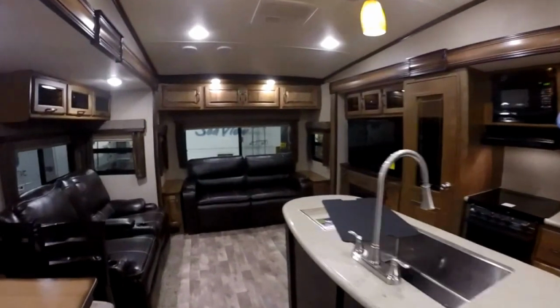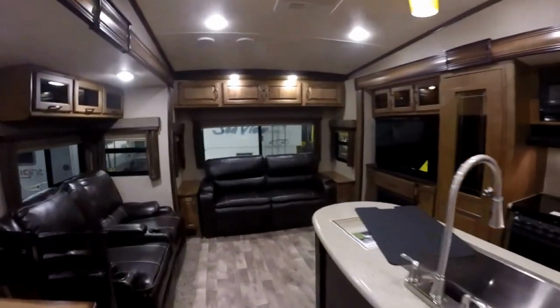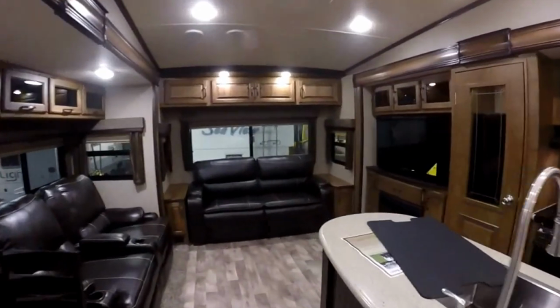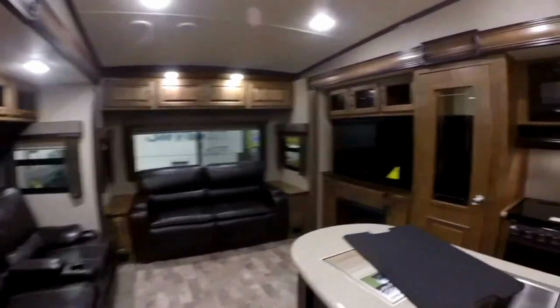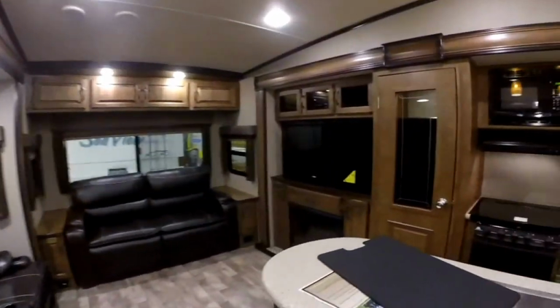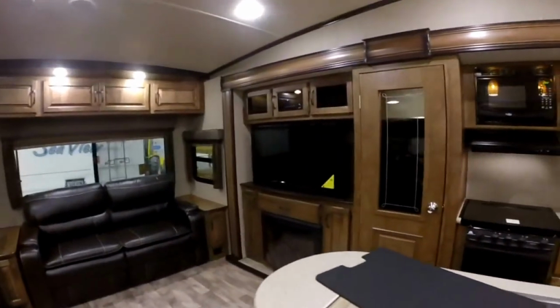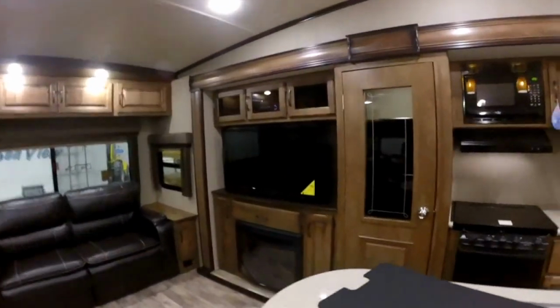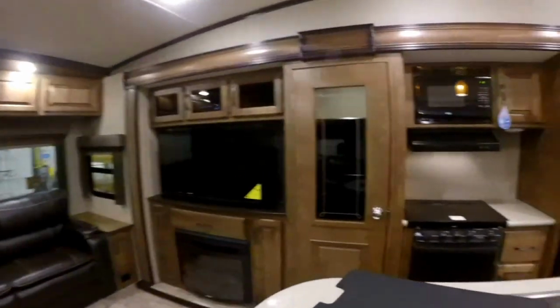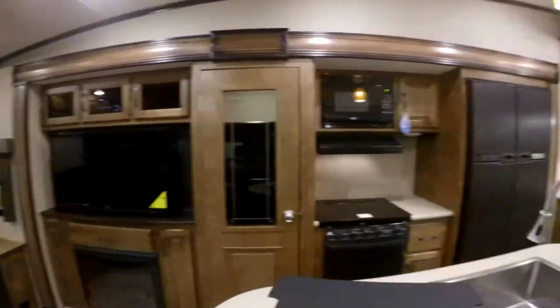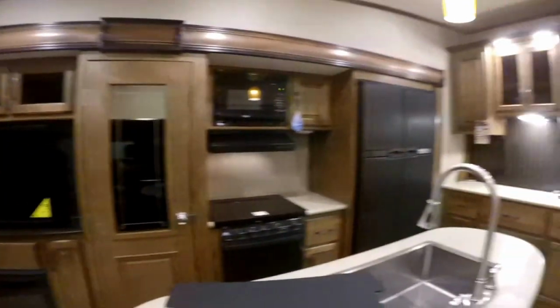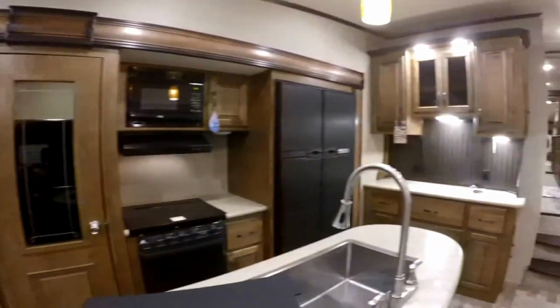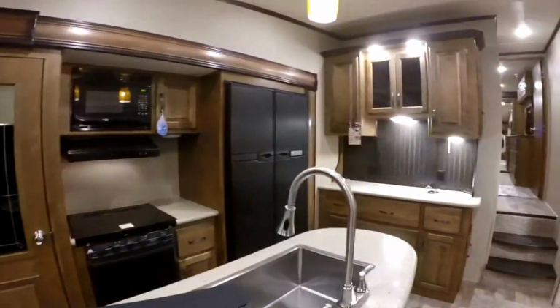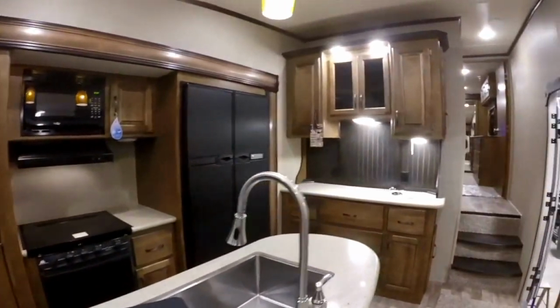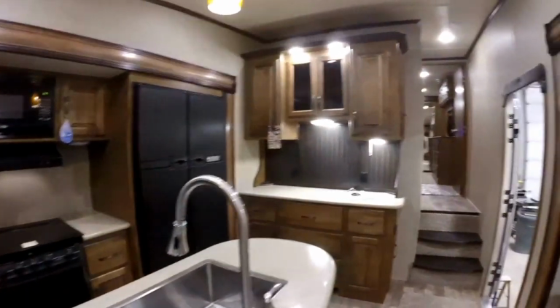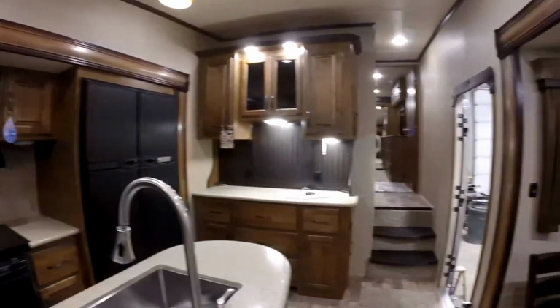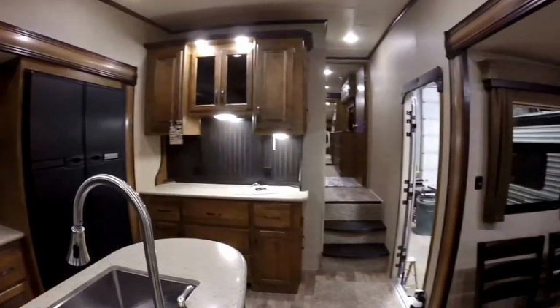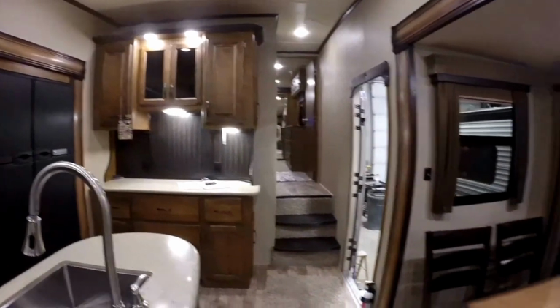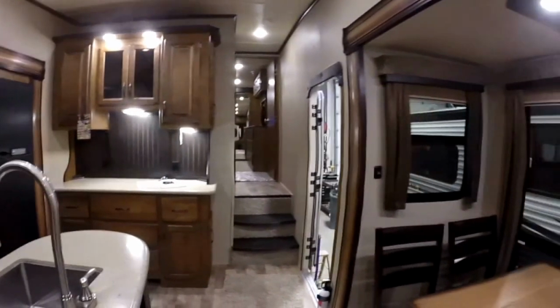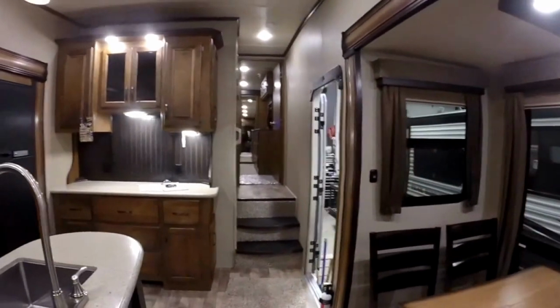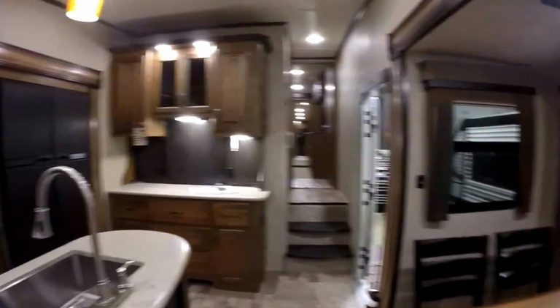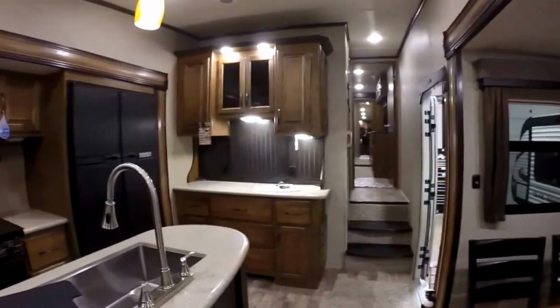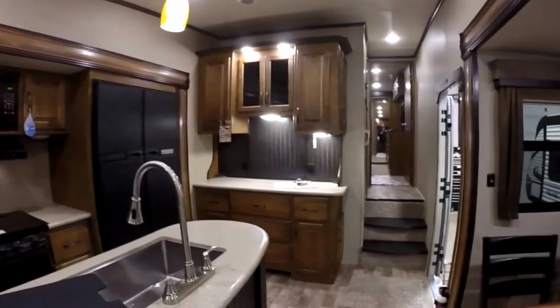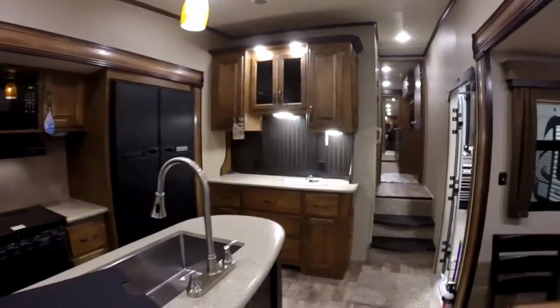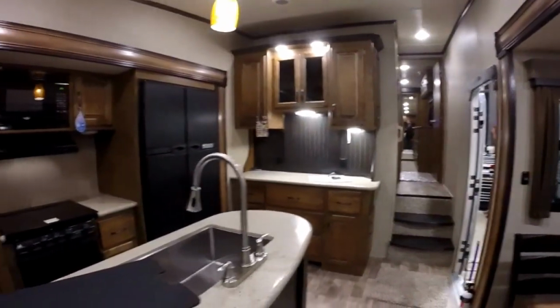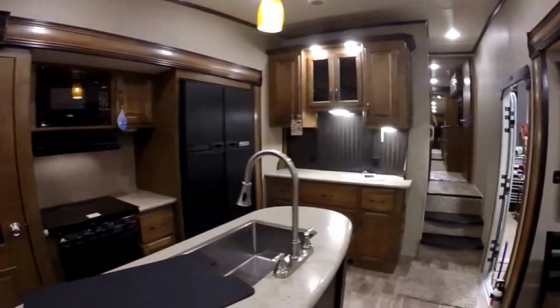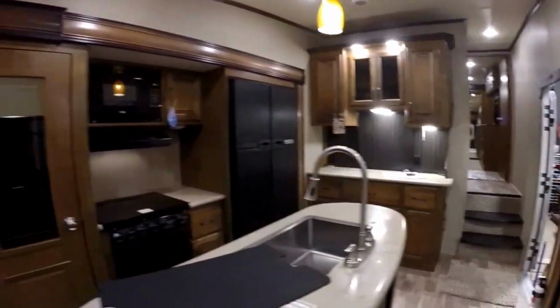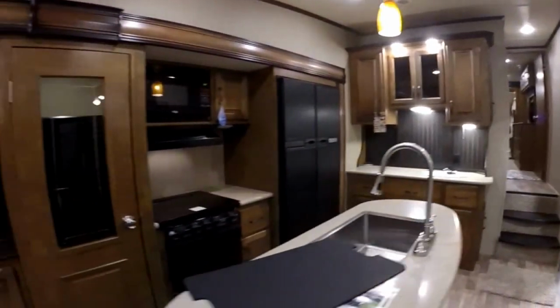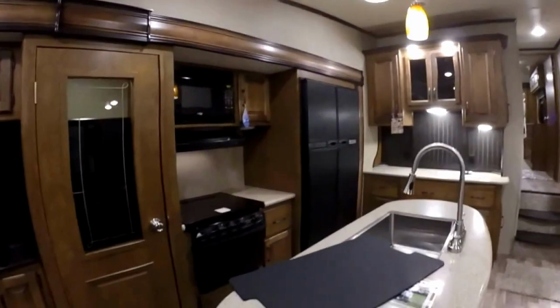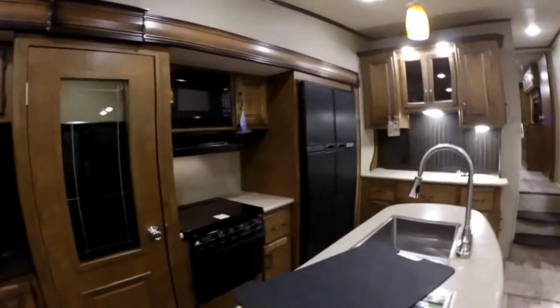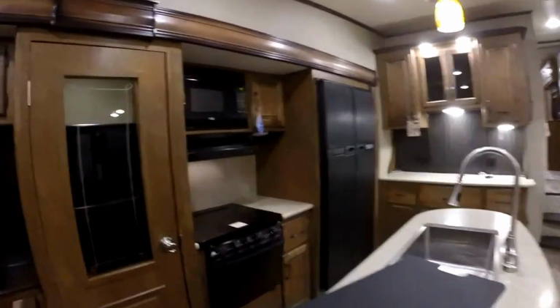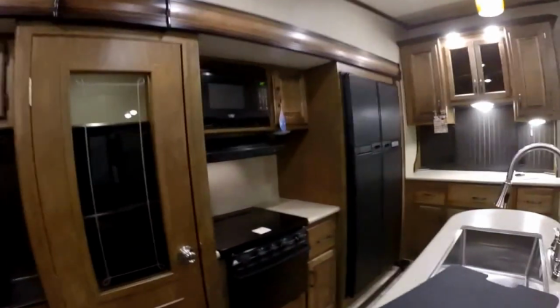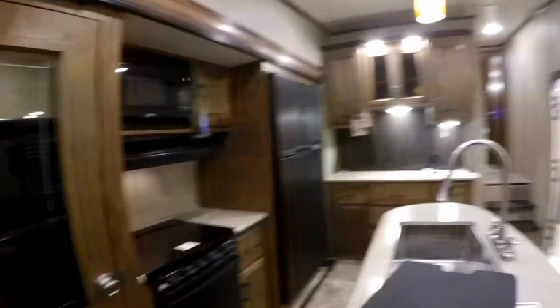So a lot of great features. If you want to take a look at the coach in person or if you have any questions, please contact us here at Good Life RV Webster City. Thank you for viewing today.